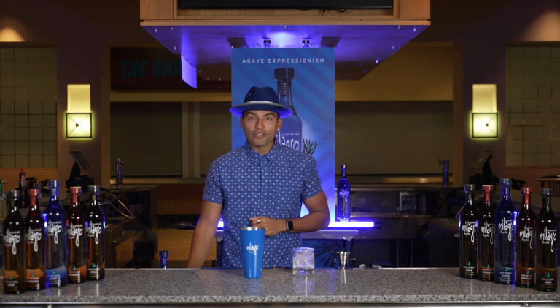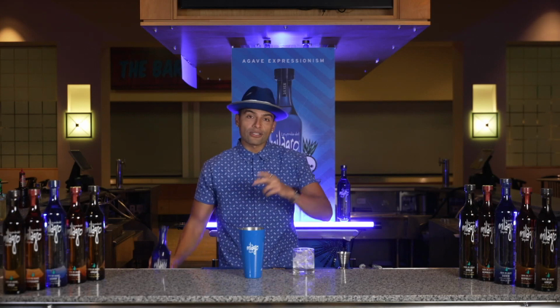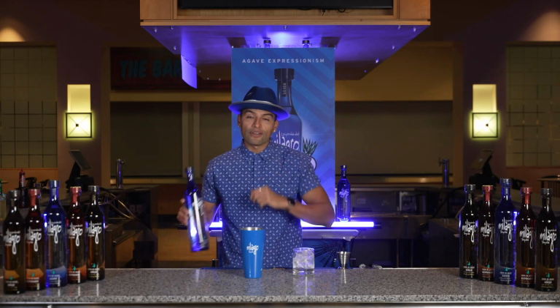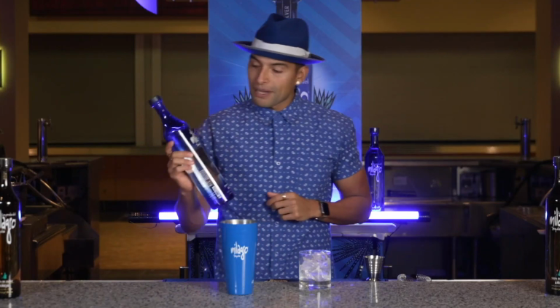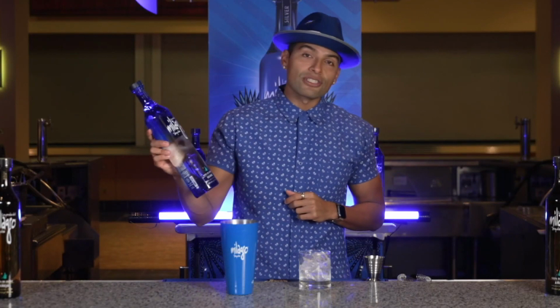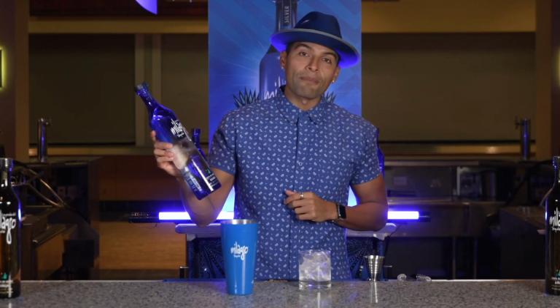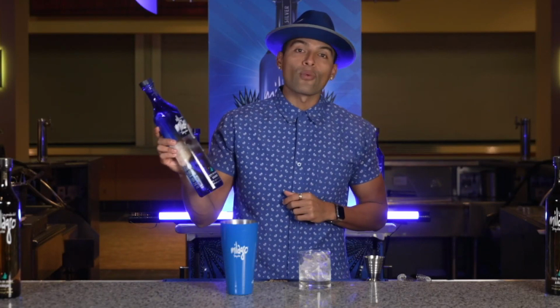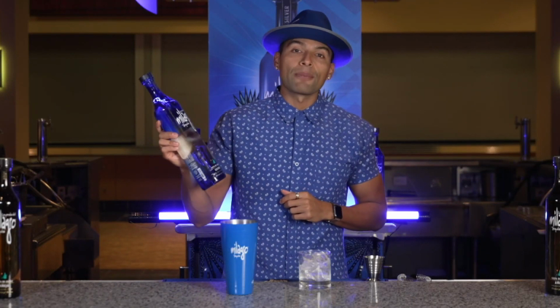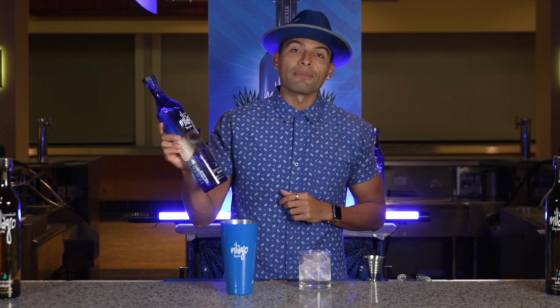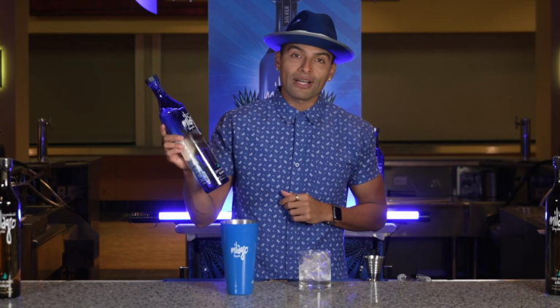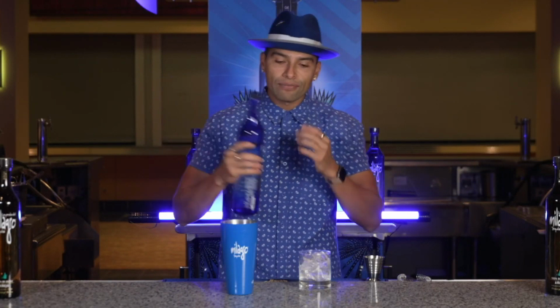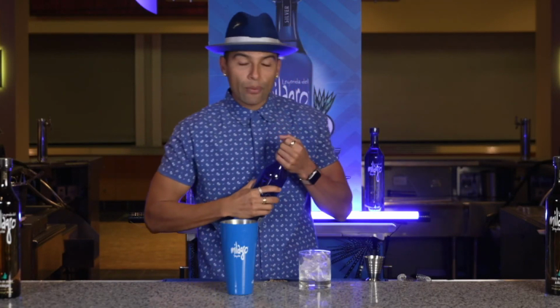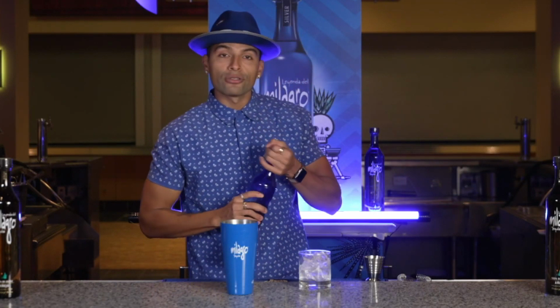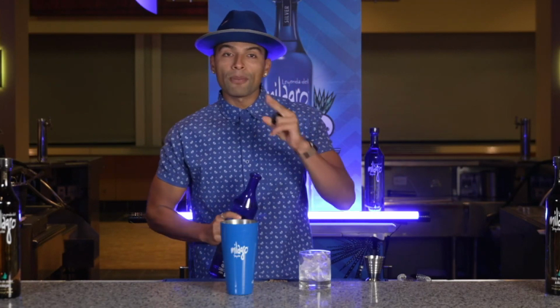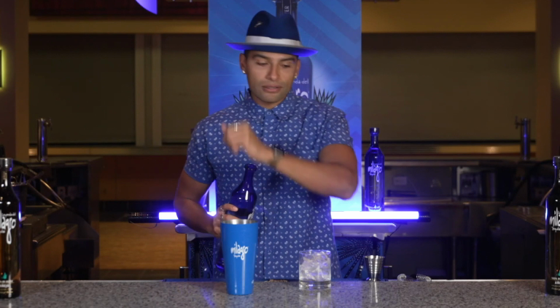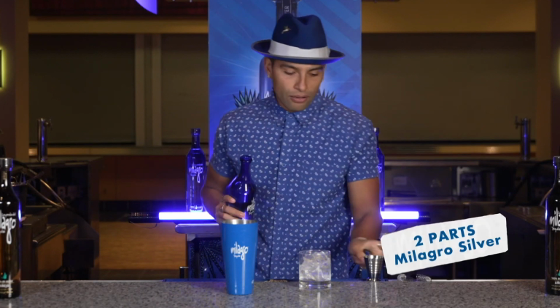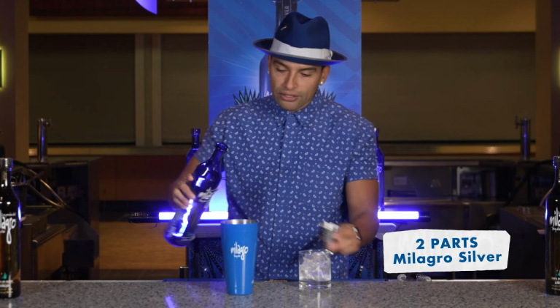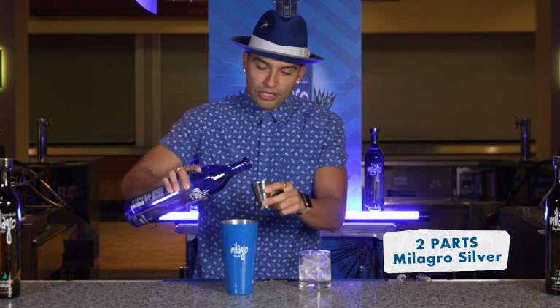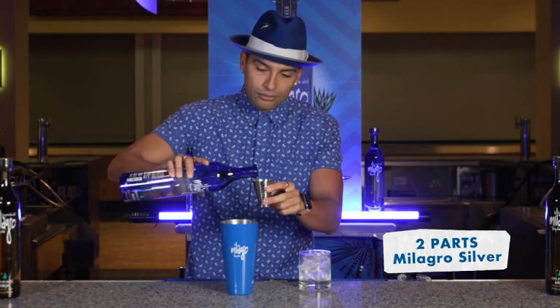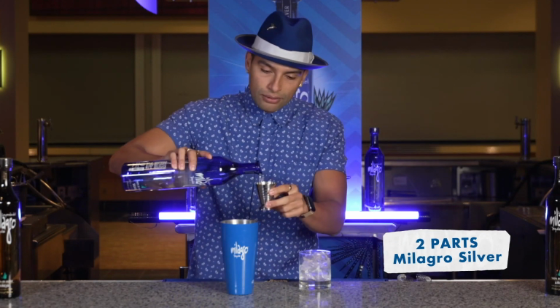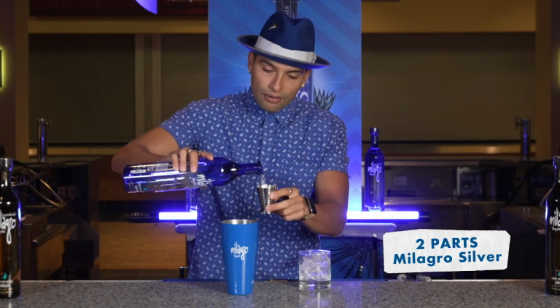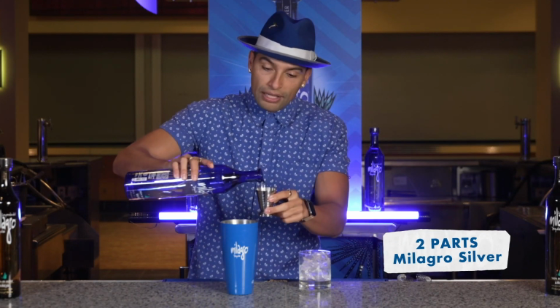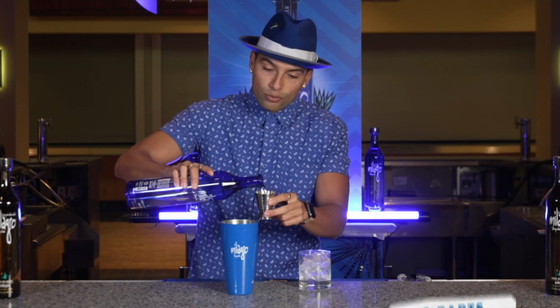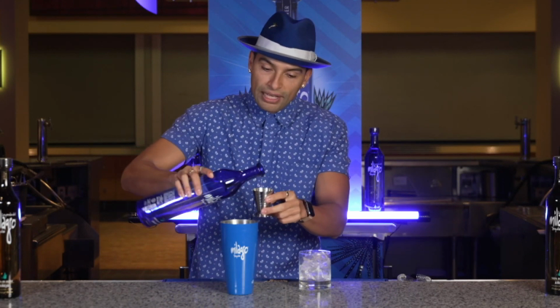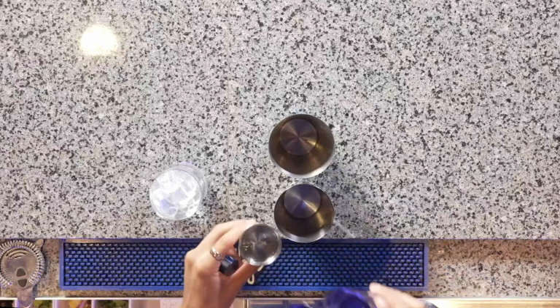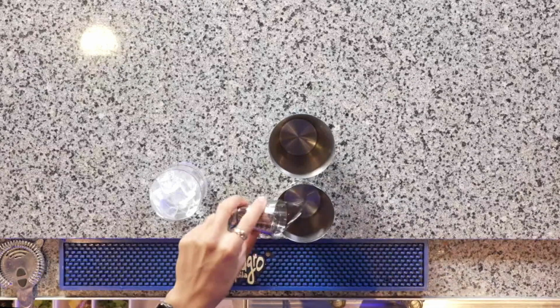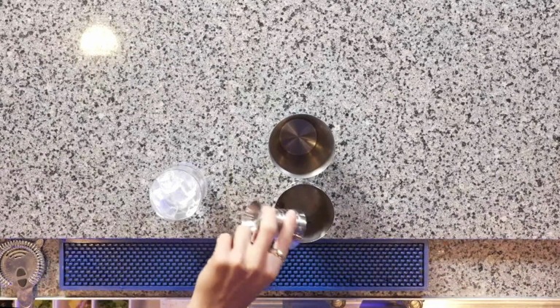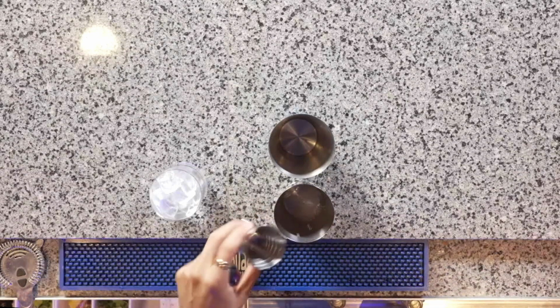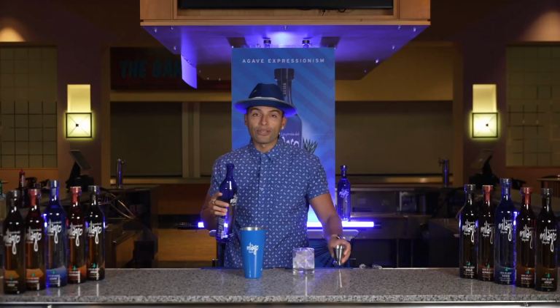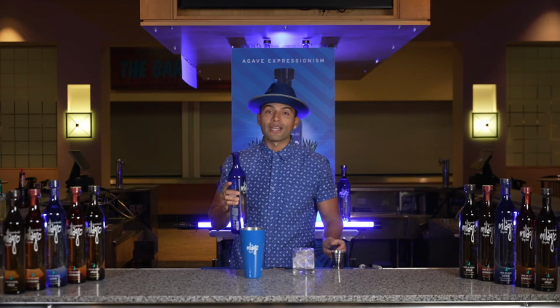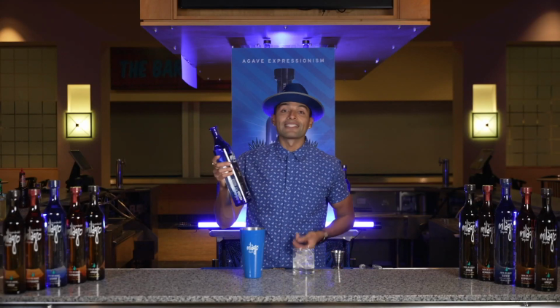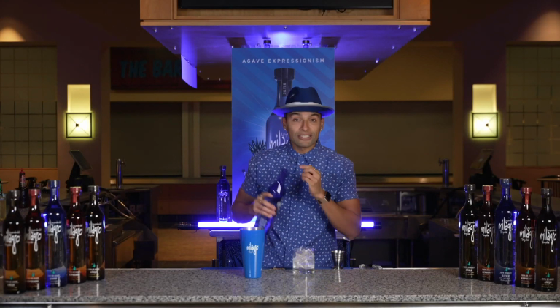First we're gonna start off with Milagro Silver, made out of 100% blue agave, and we're gonna do two parts right into the shaker. This is where you're gonna get natural notes of the agave that we use from the highlands of Jalisco.